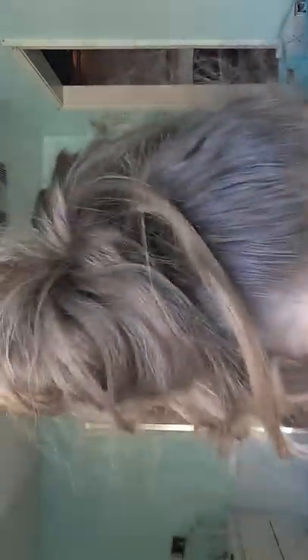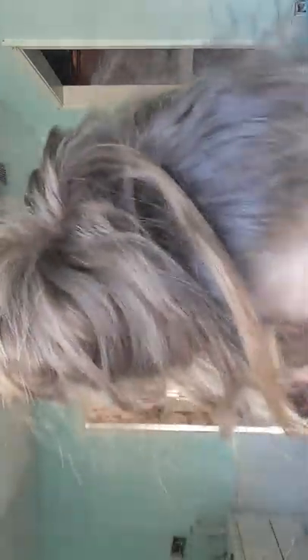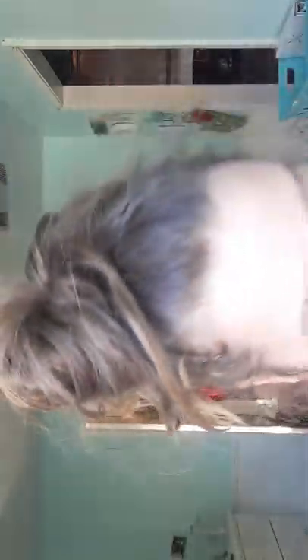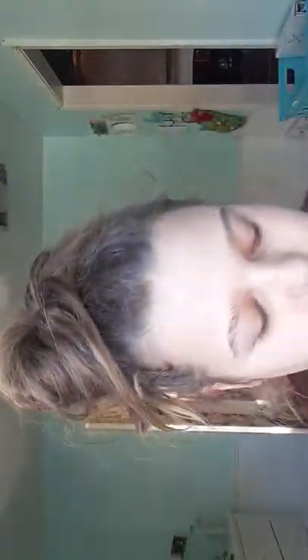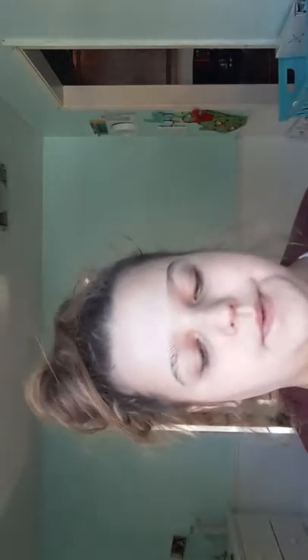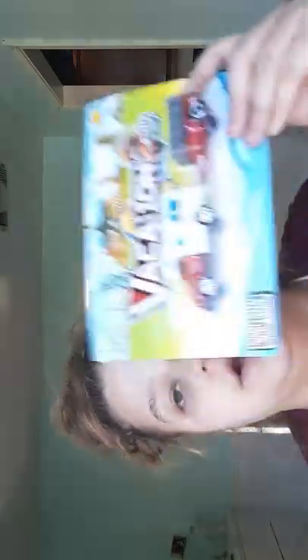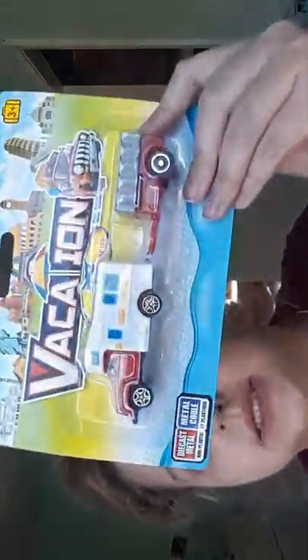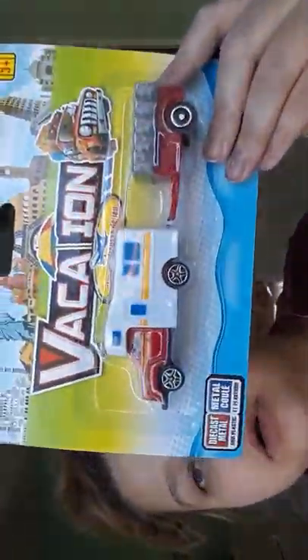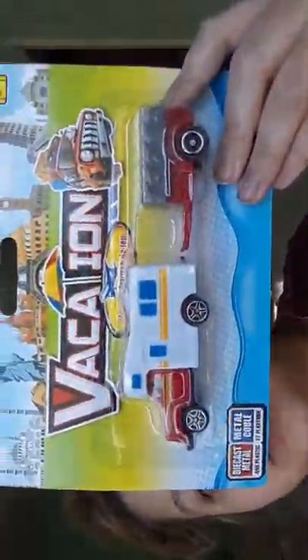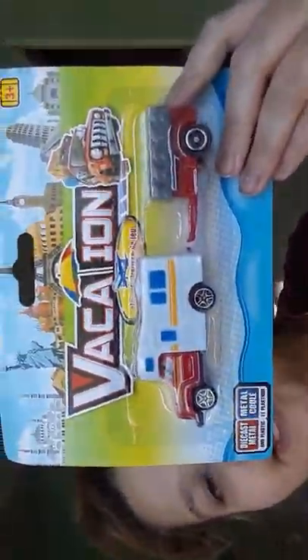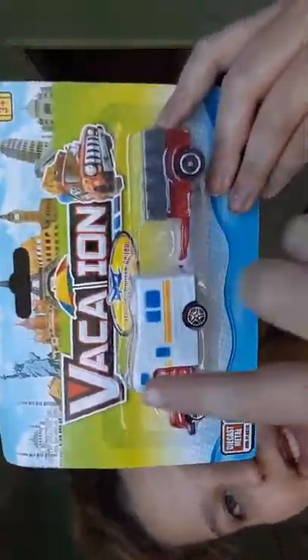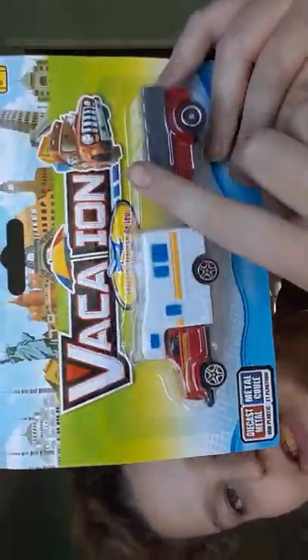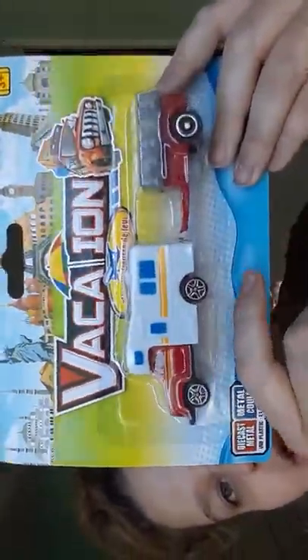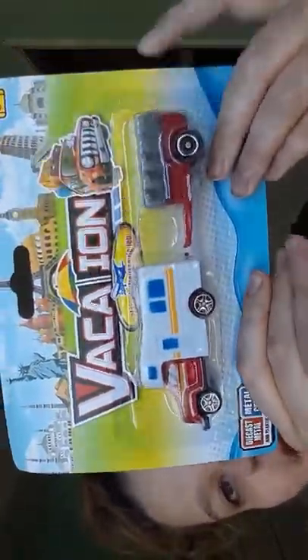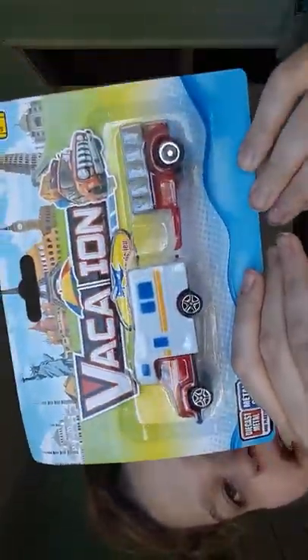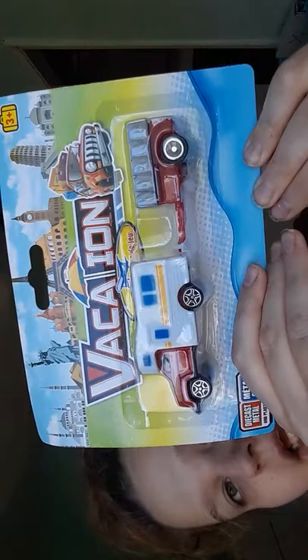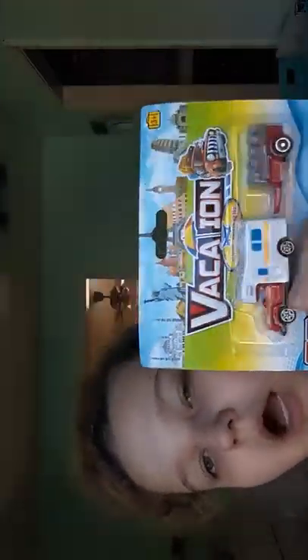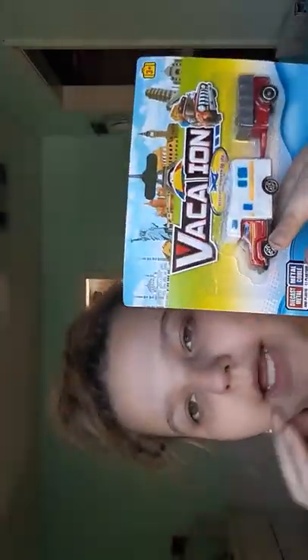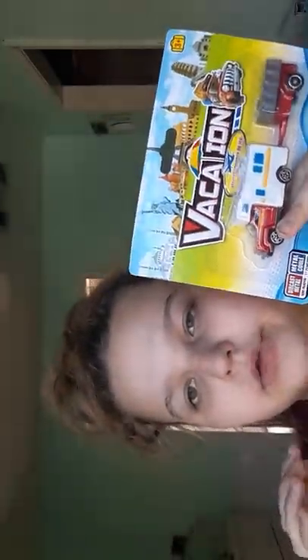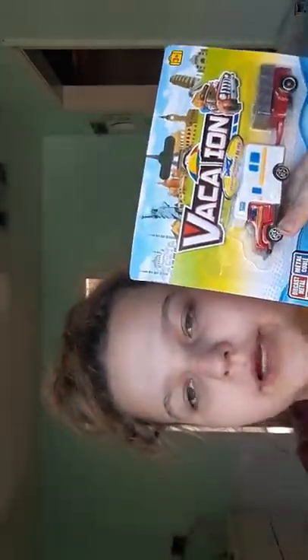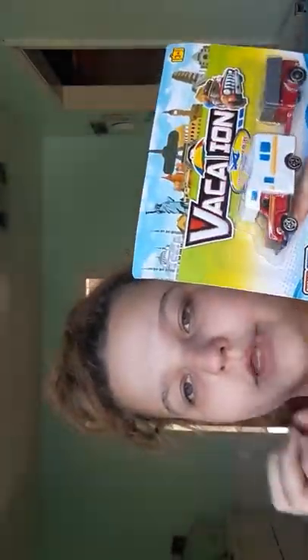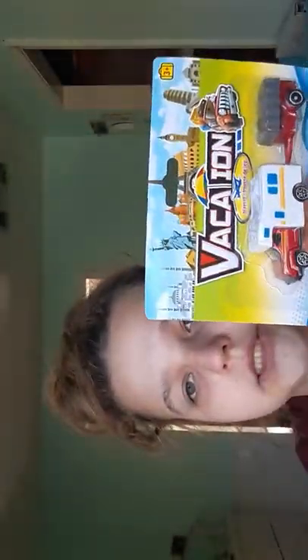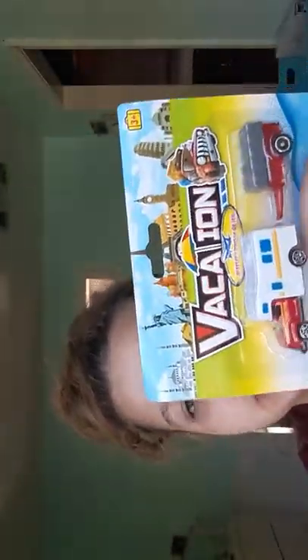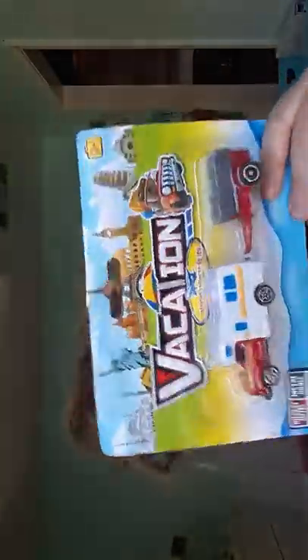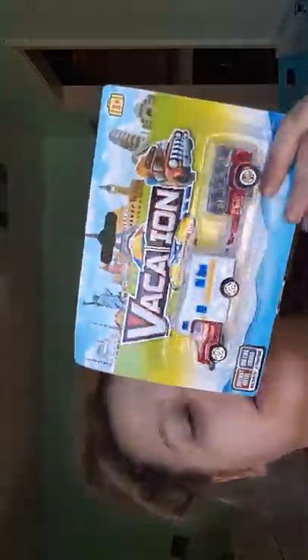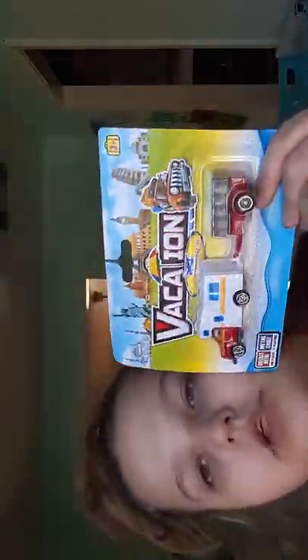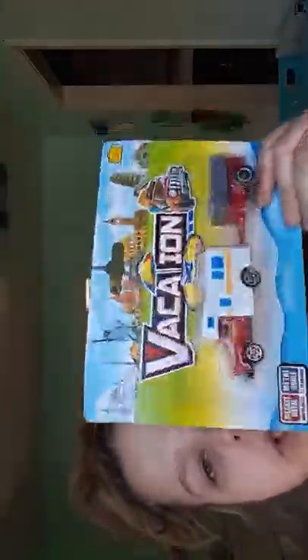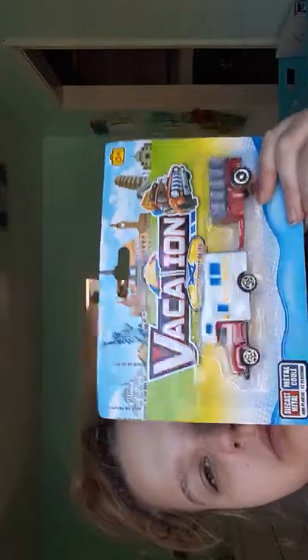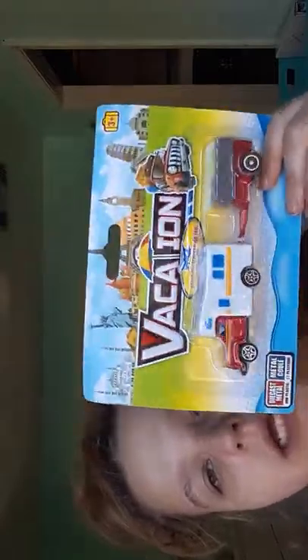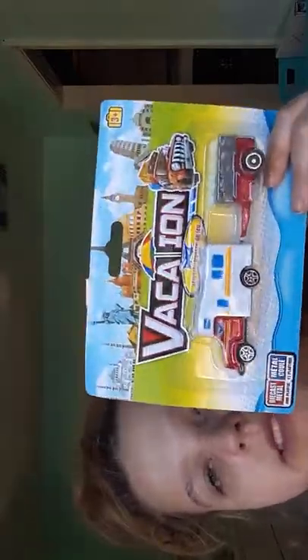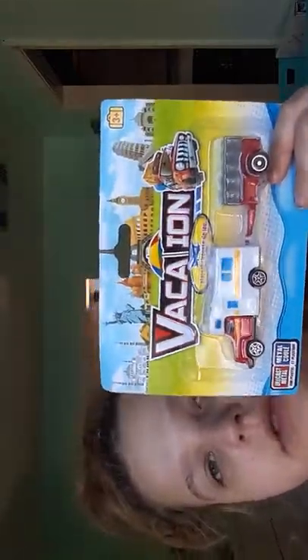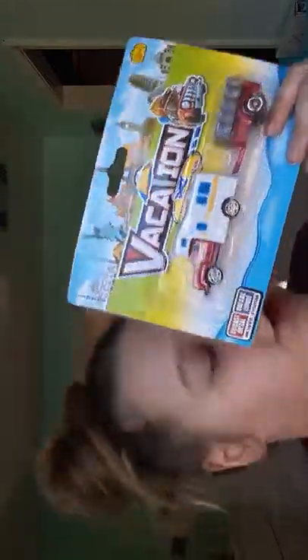I got this for my baby brother. It's a little vacation tractor thing, and we got him little railroad things for Christmas, so we got him this so he can drive it on it.